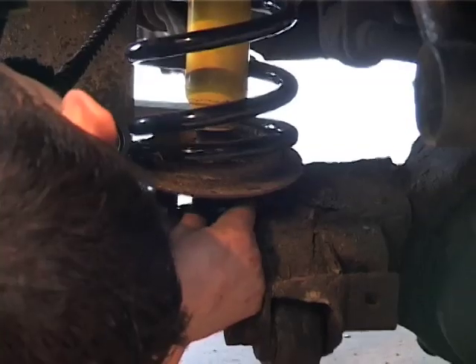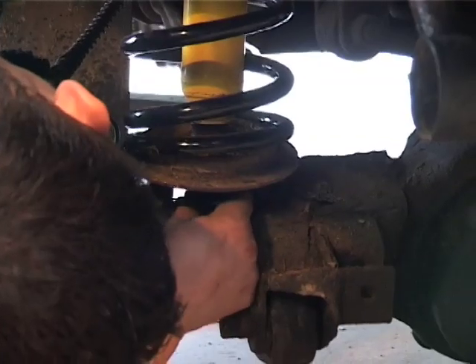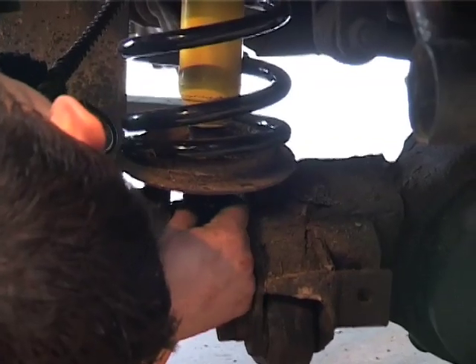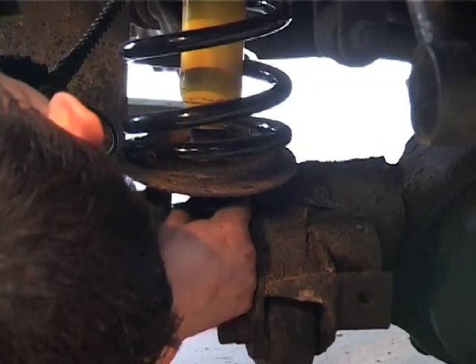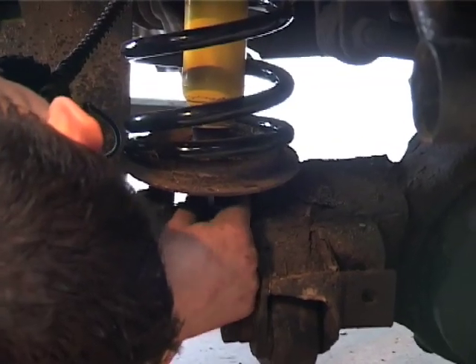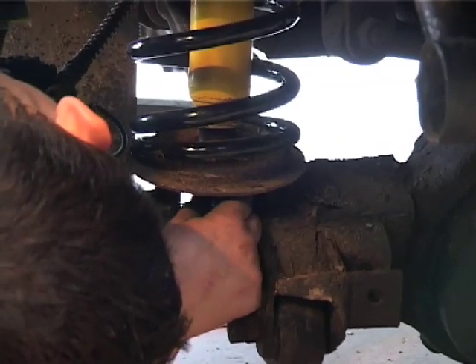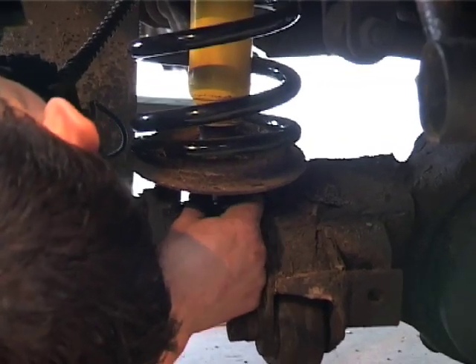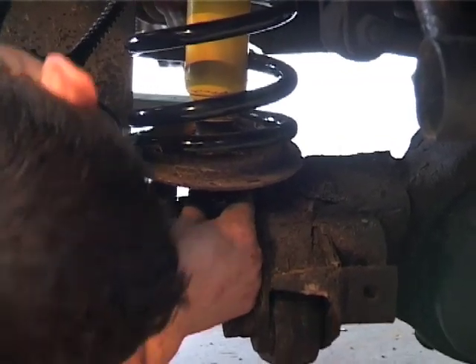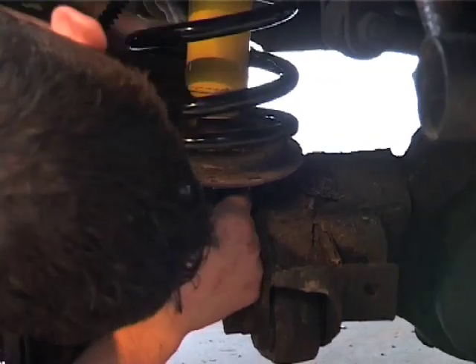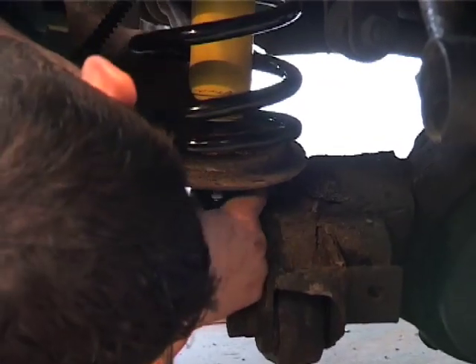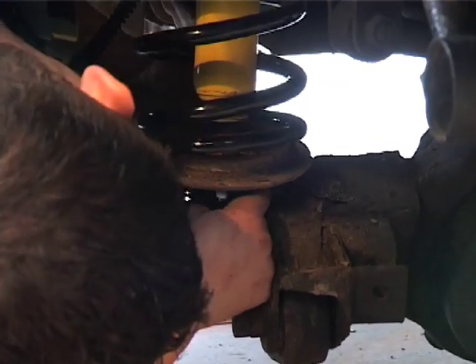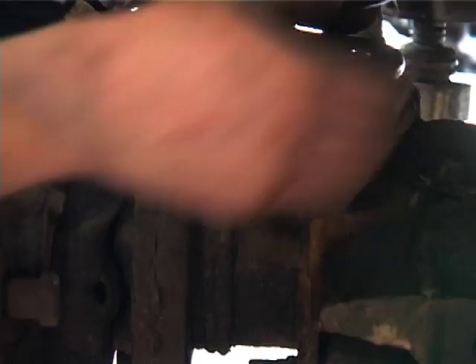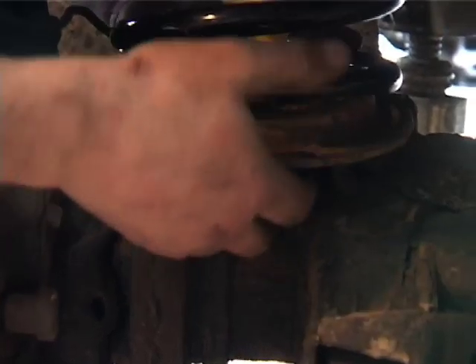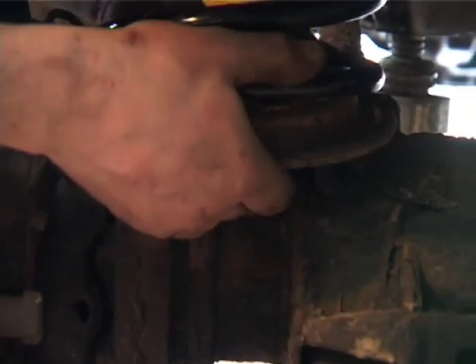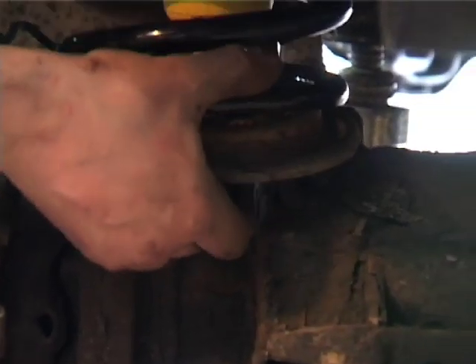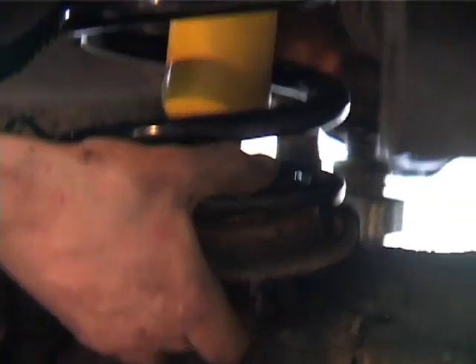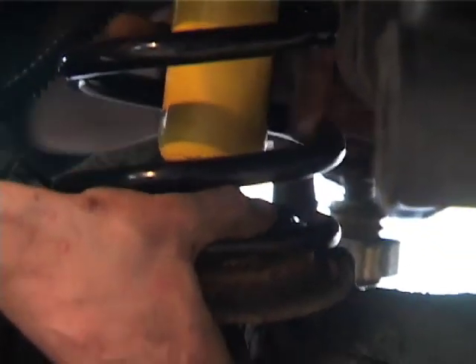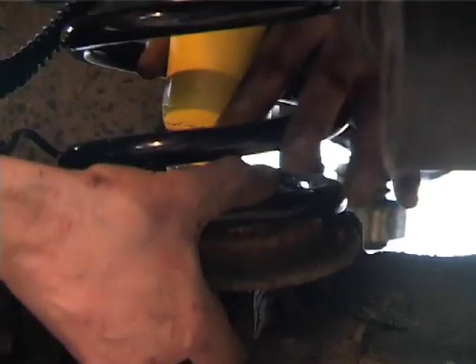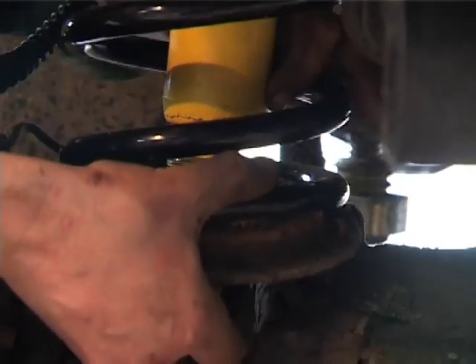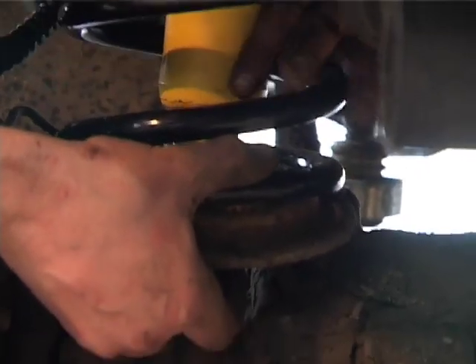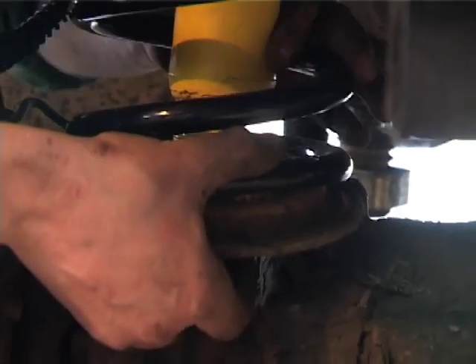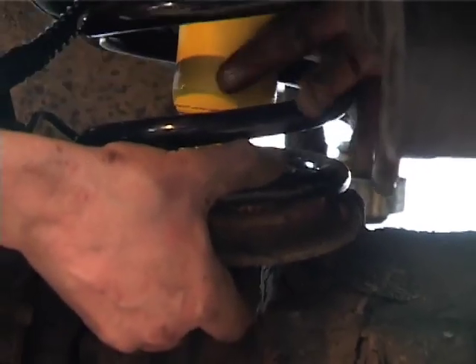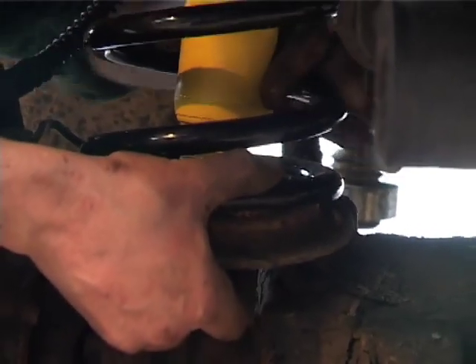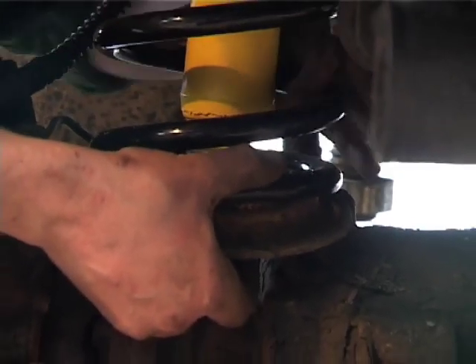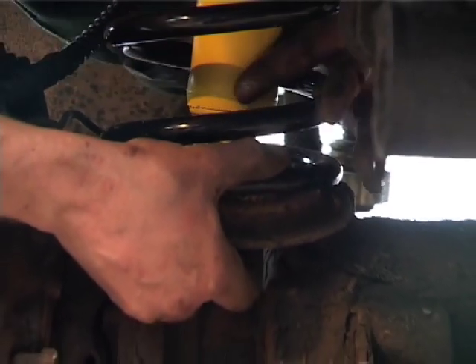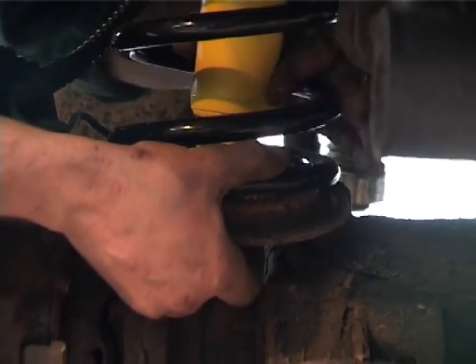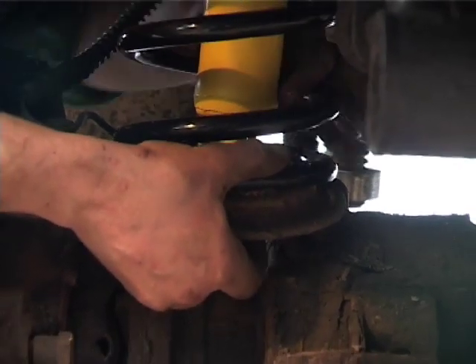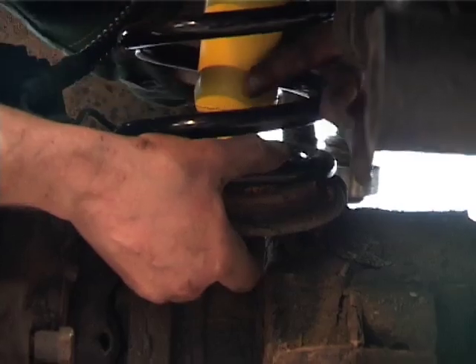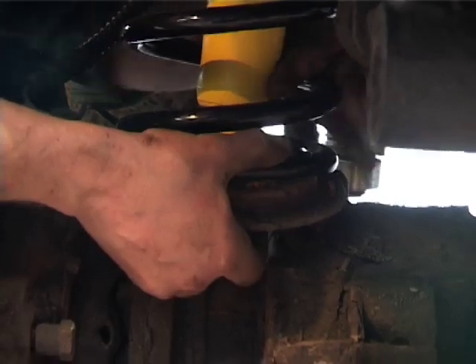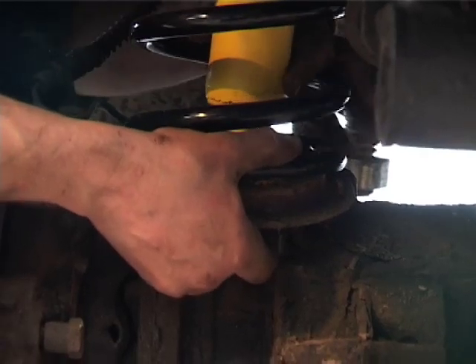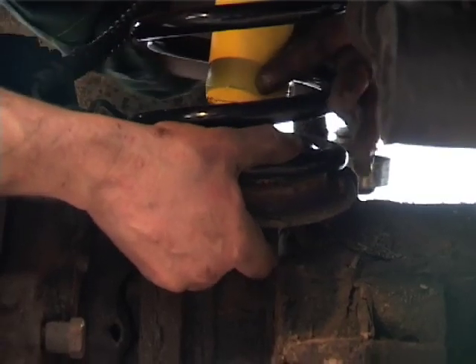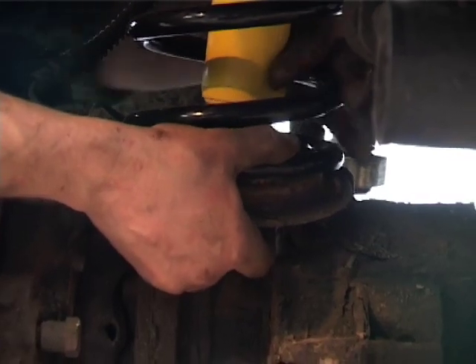Just basically get the top of the bolts caught on the top. Otherwise you can either catch it now, or do the bottom up, then jack it up and poke them through.